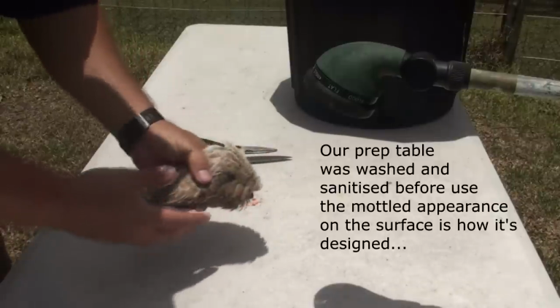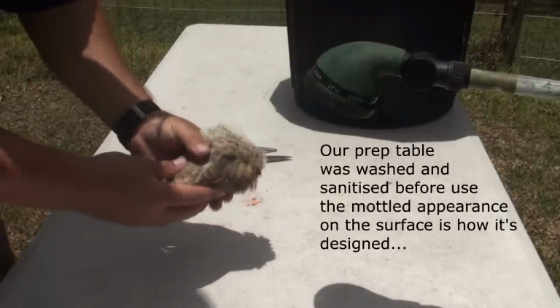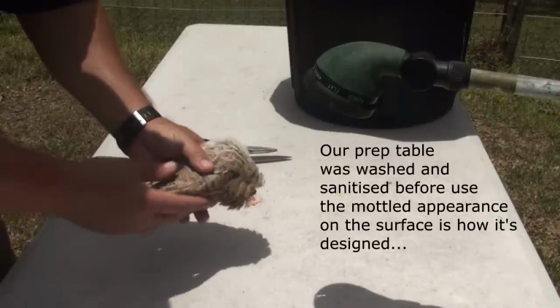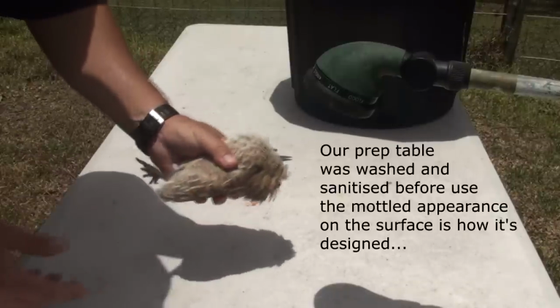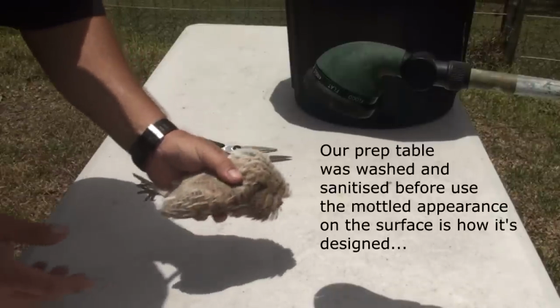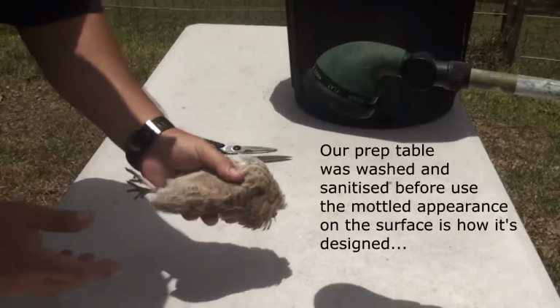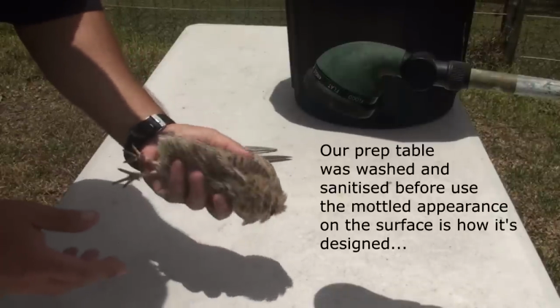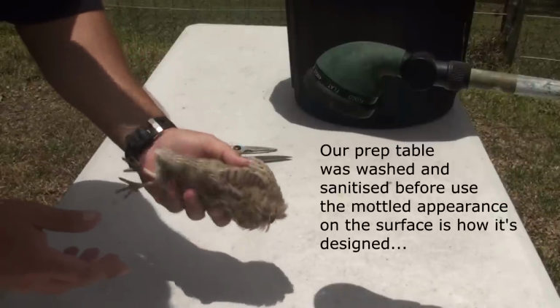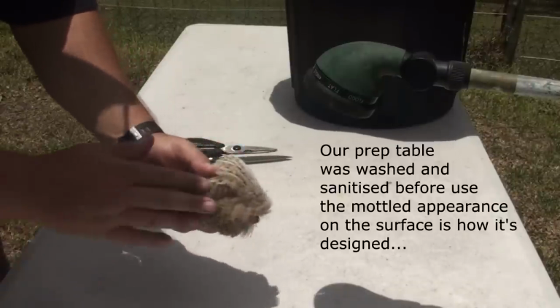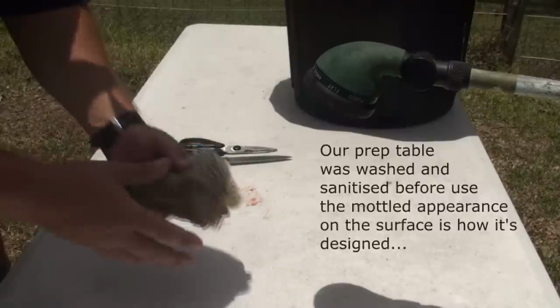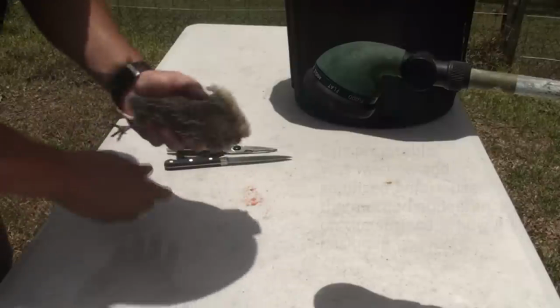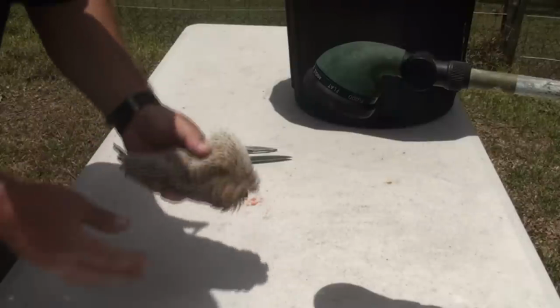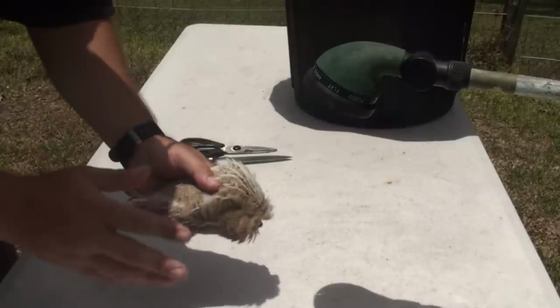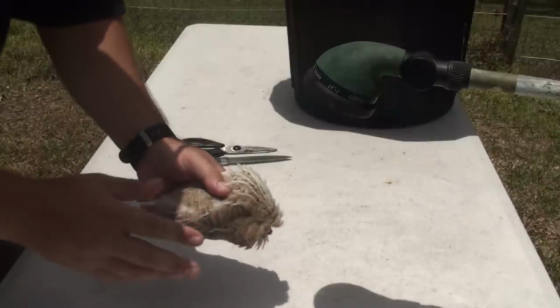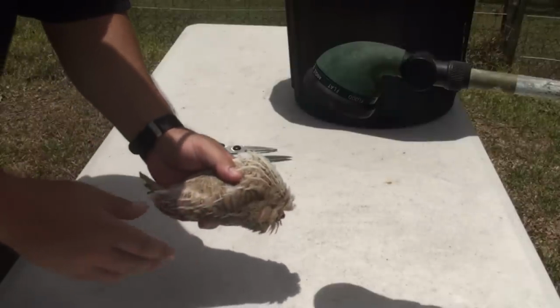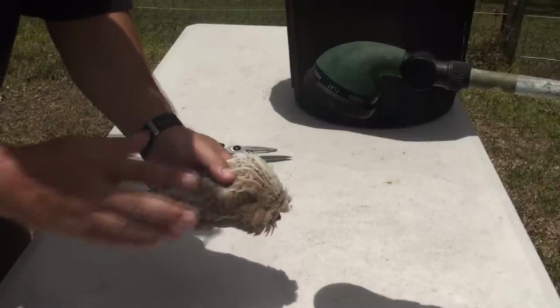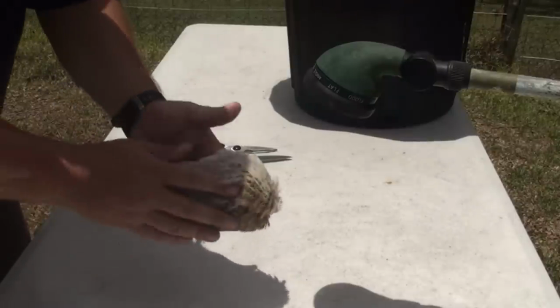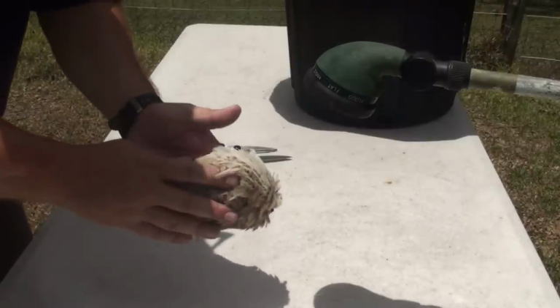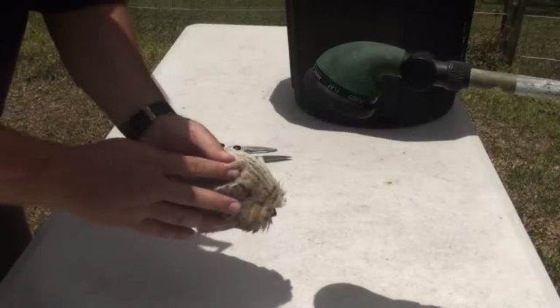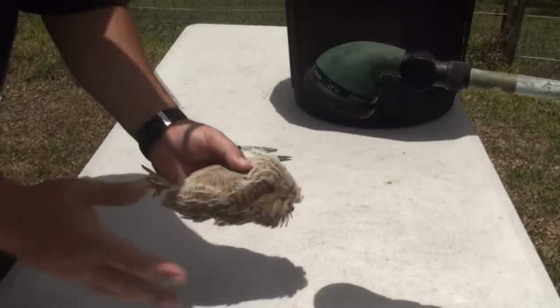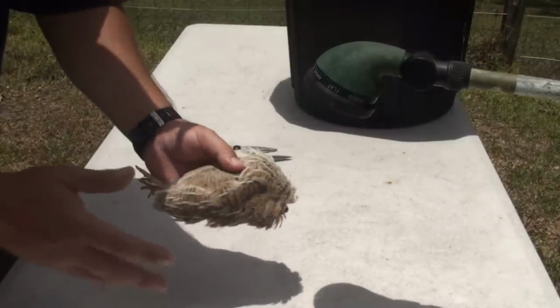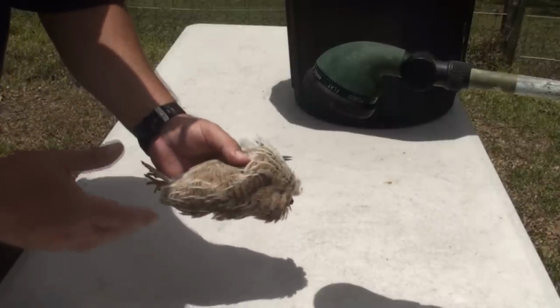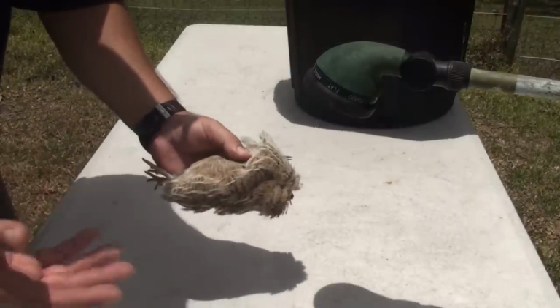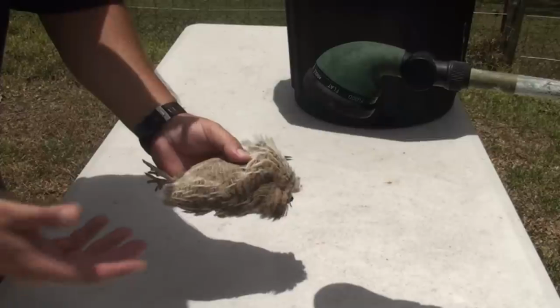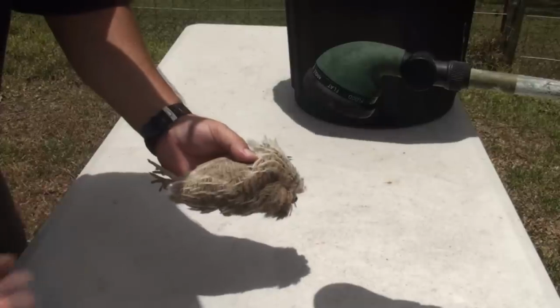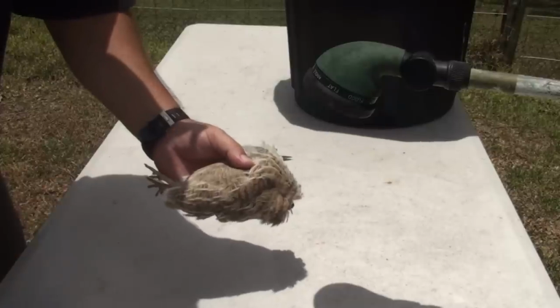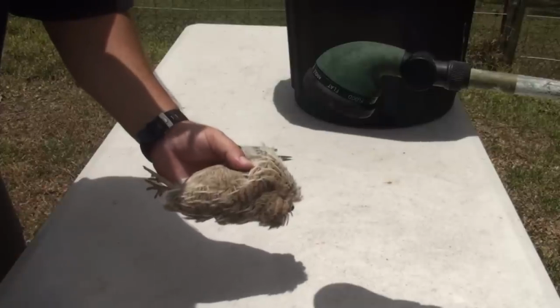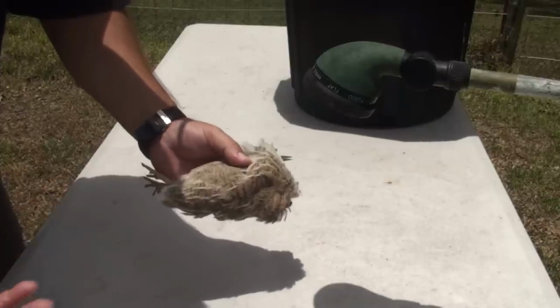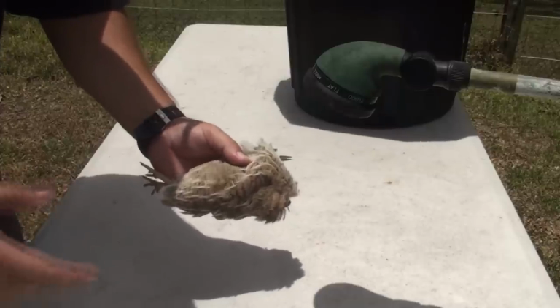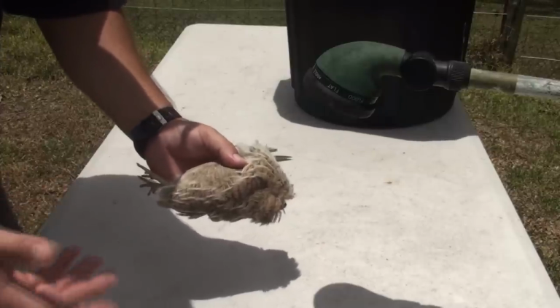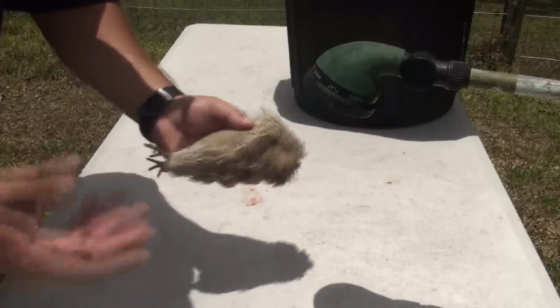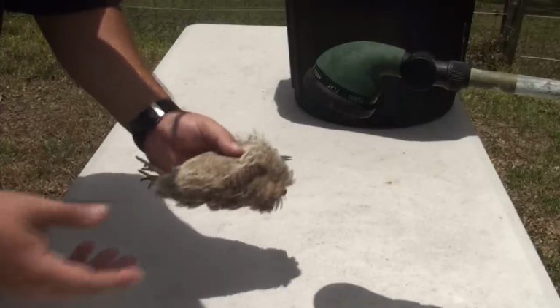I've got my quail, it's been slaughtered, the head has been removed with the shears and now what we're going to do is process it ready for the cooking stage, or placing it in the freezer or the fridge or whatever.